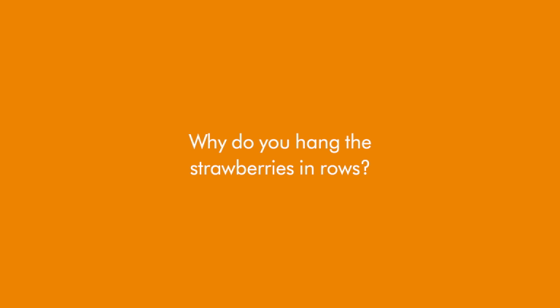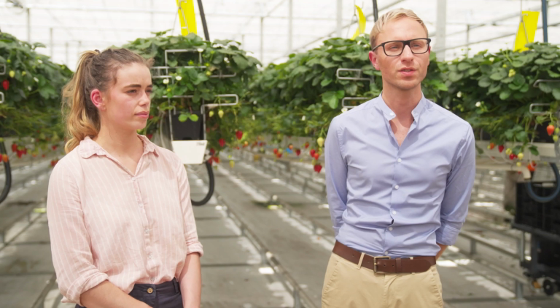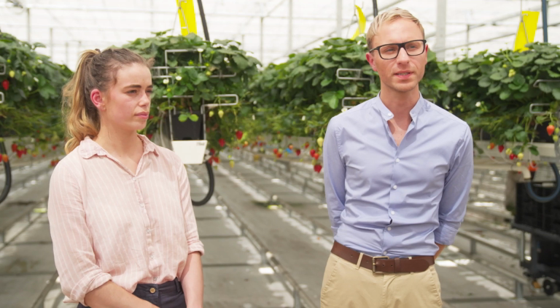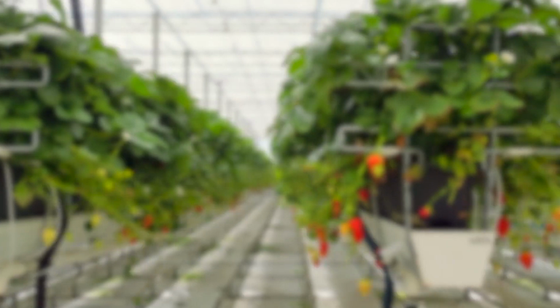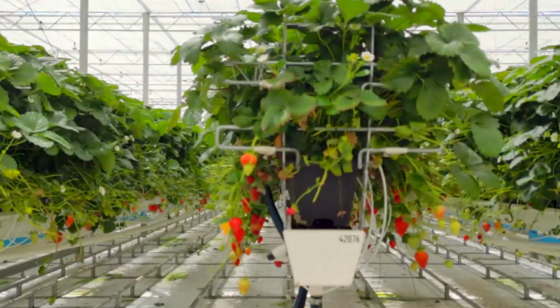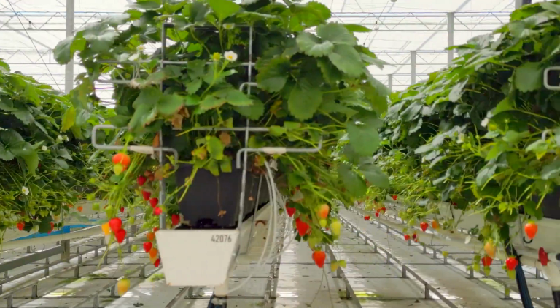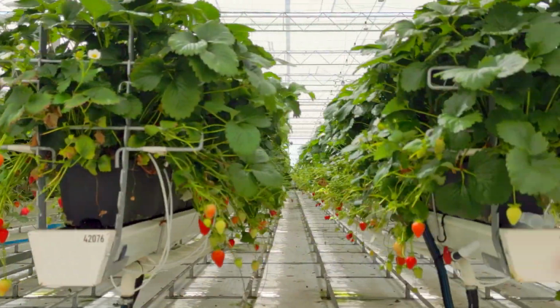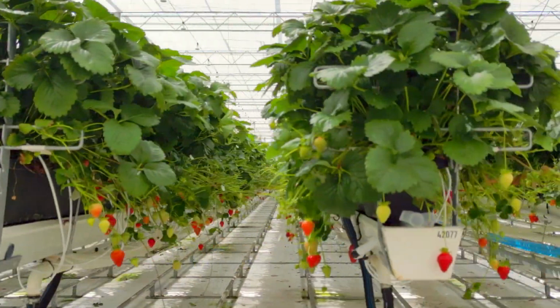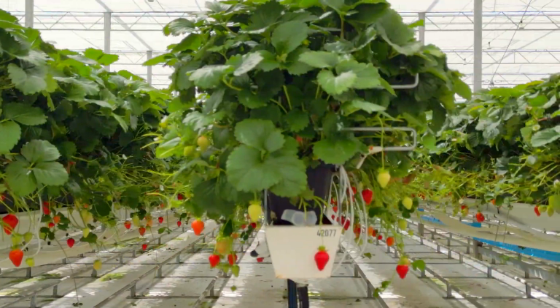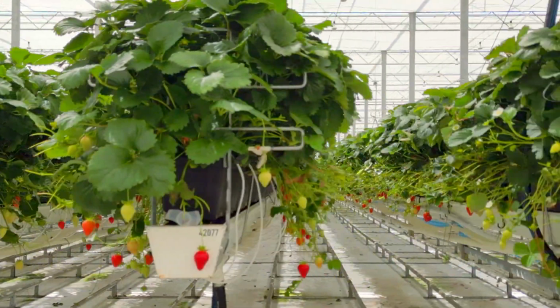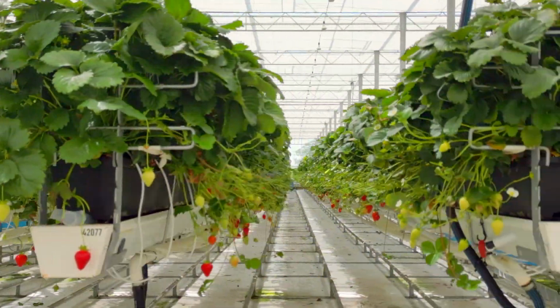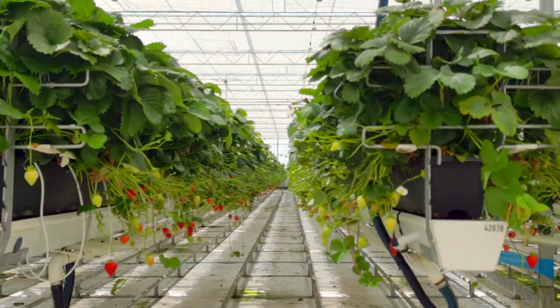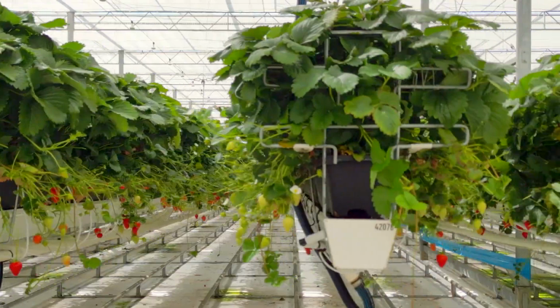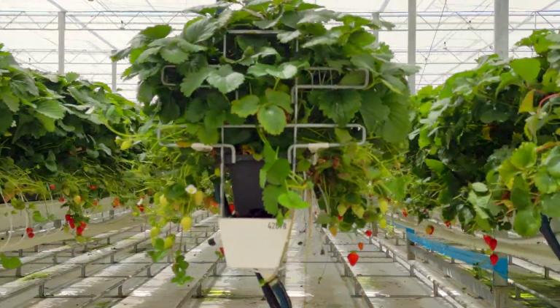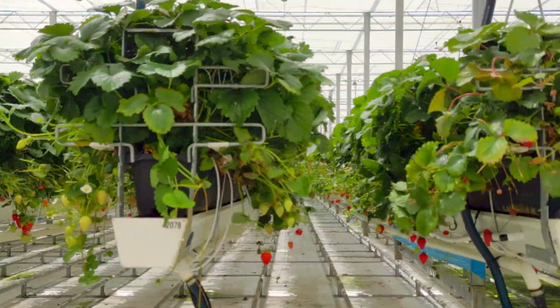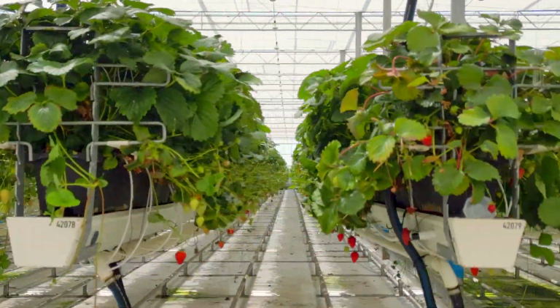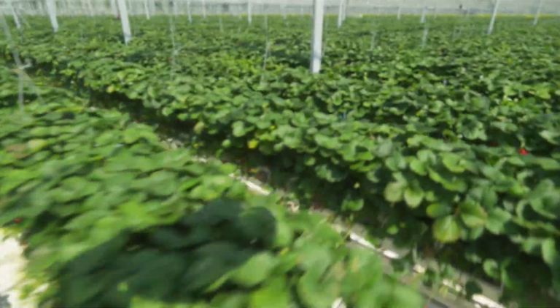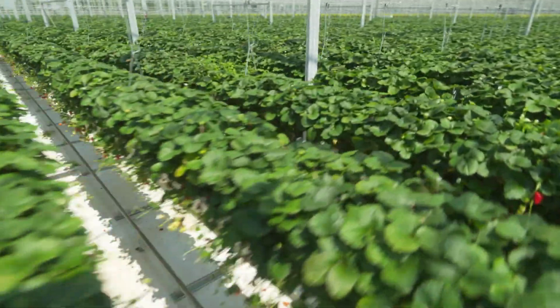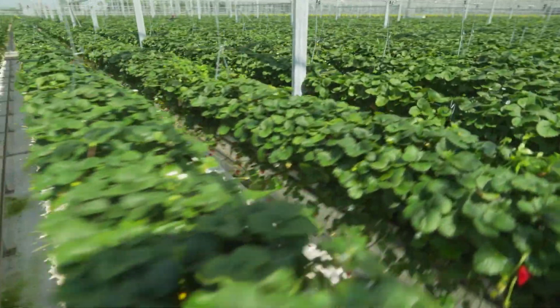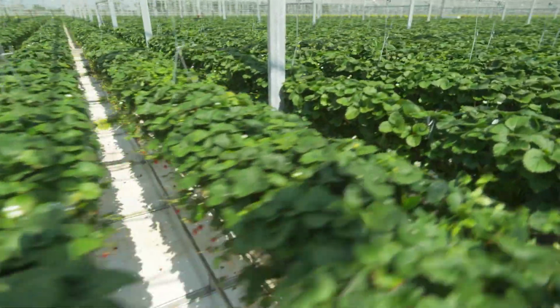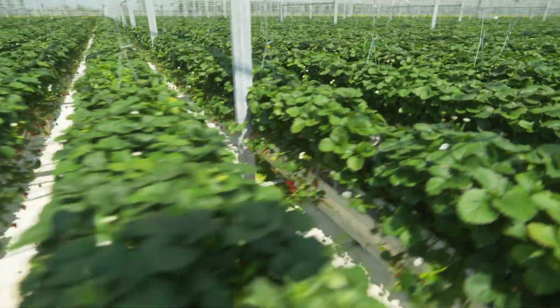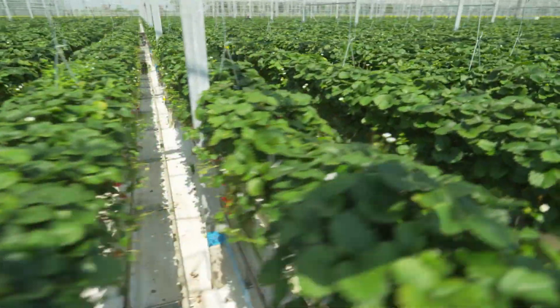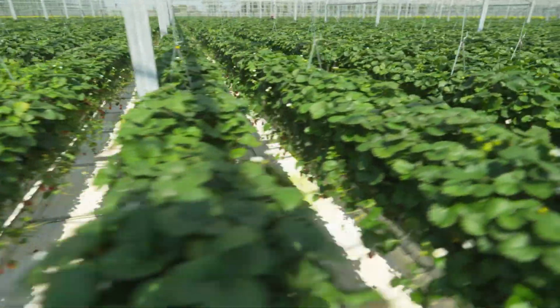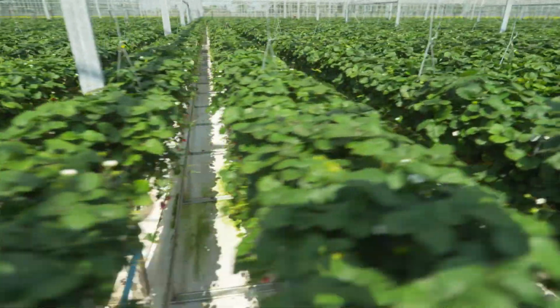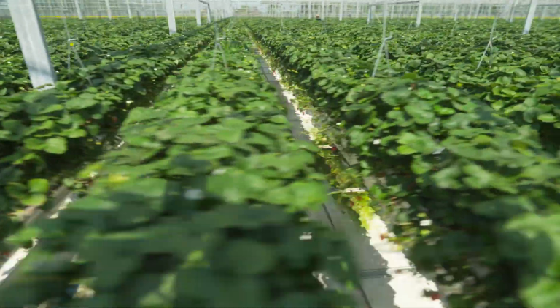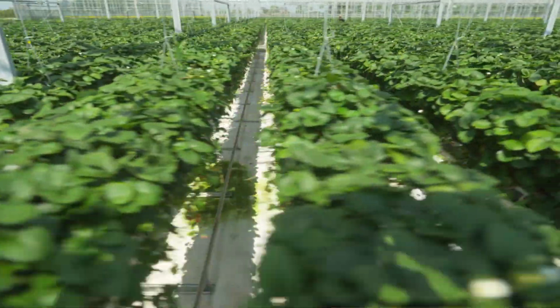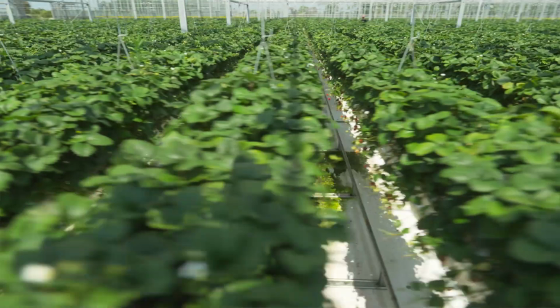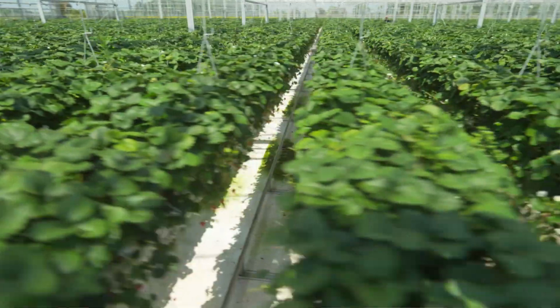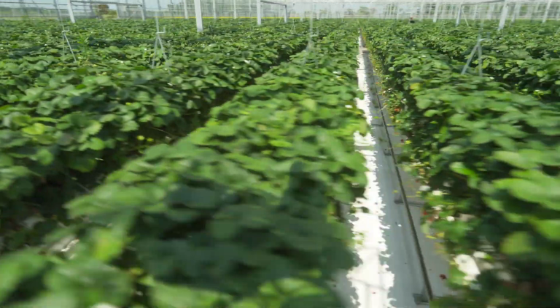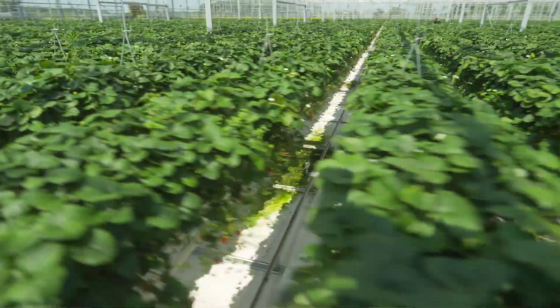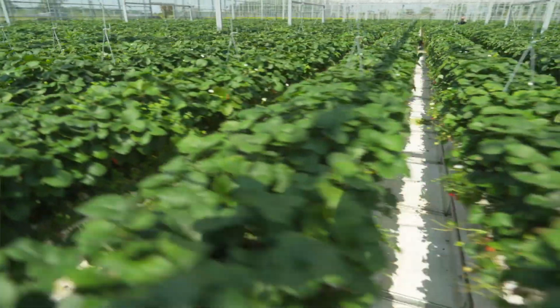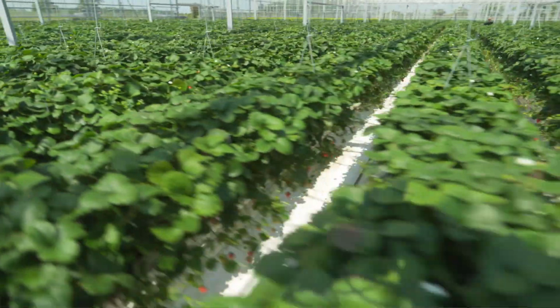The strawberries are lifted from the ground and do not touch anything else, which is hygienic for the crop. You've got light coming from all different angles so you've got the perfect amount of light going to each strawberry leaf.